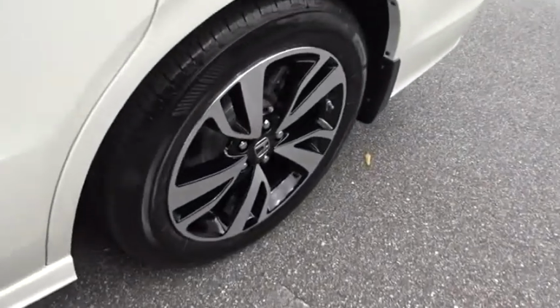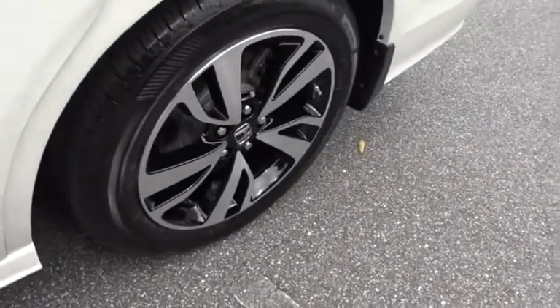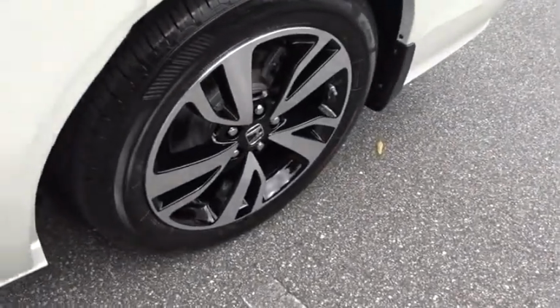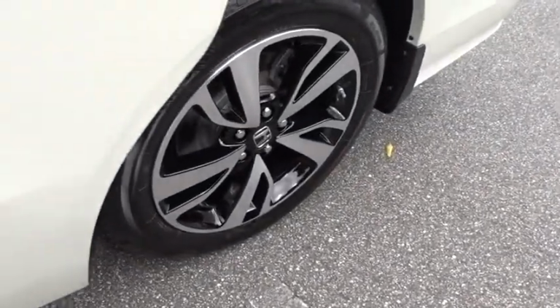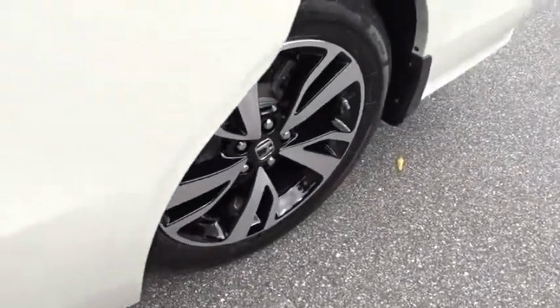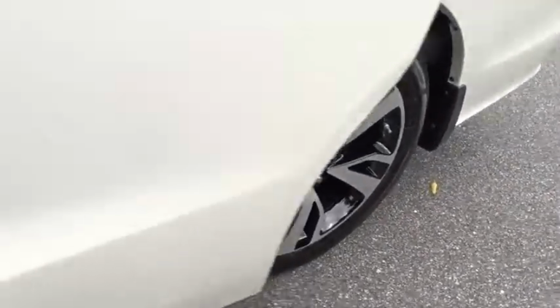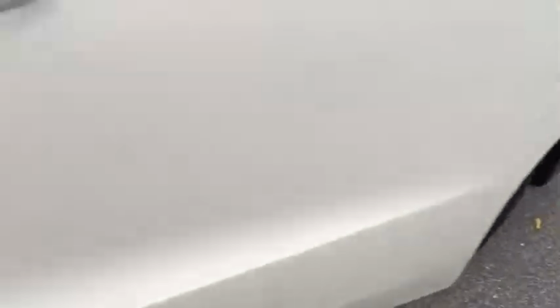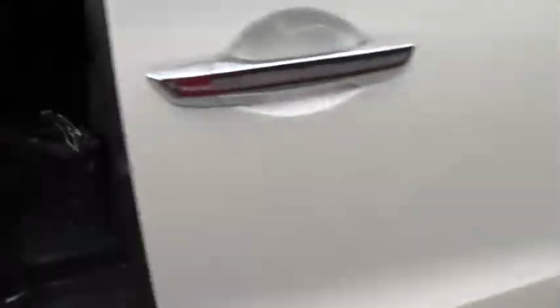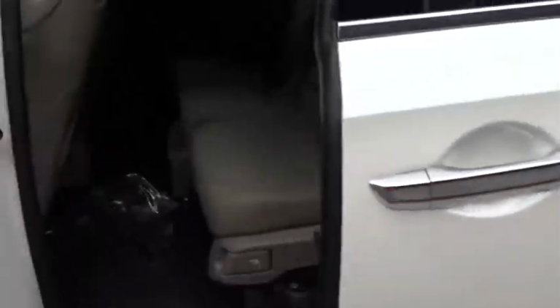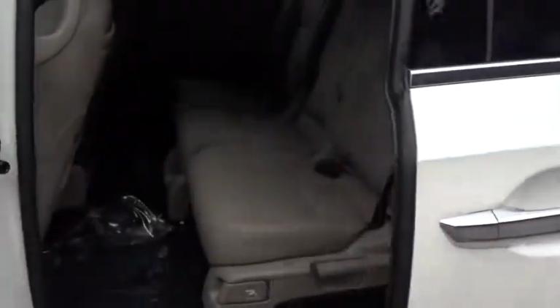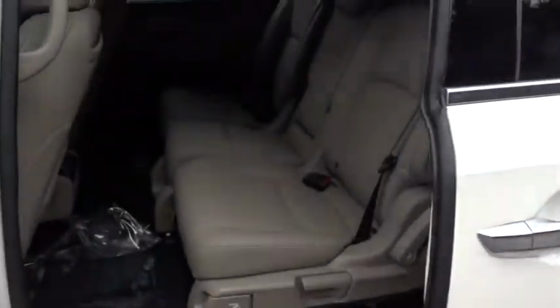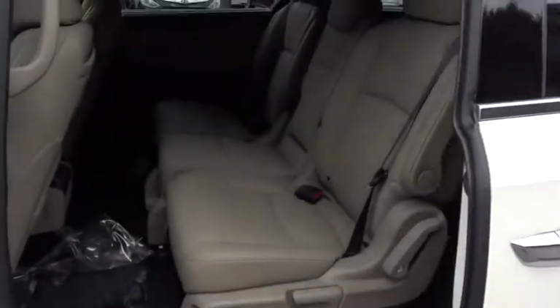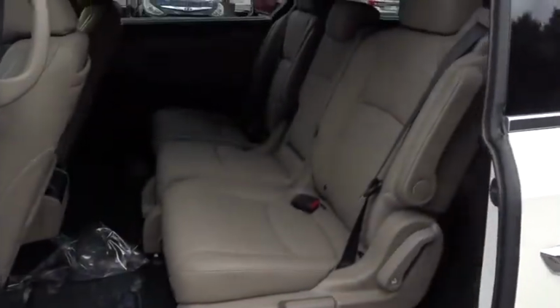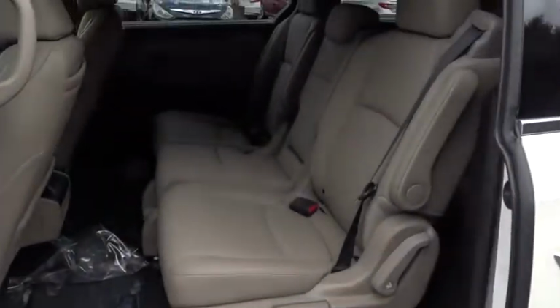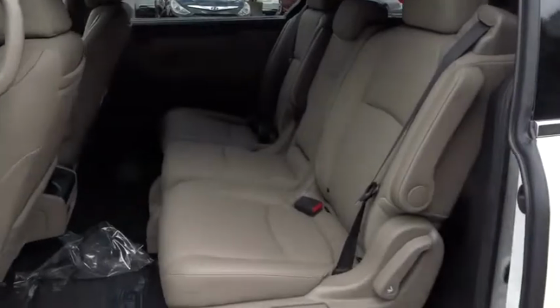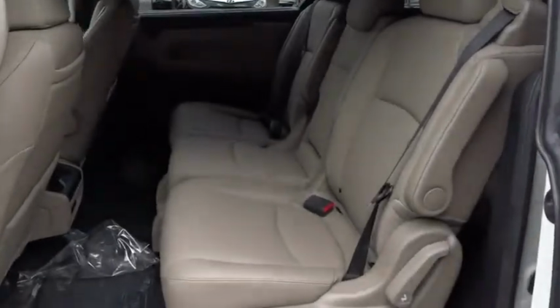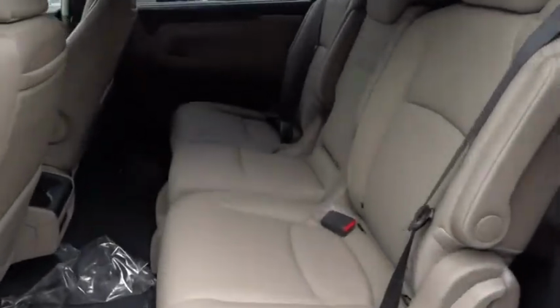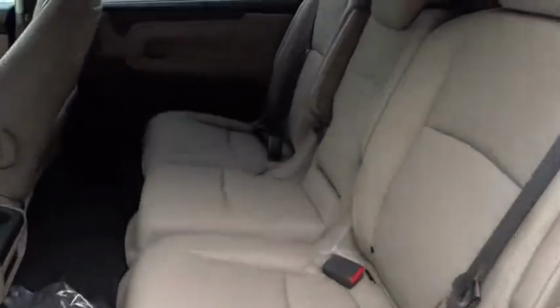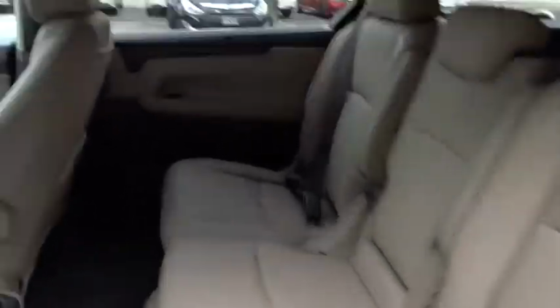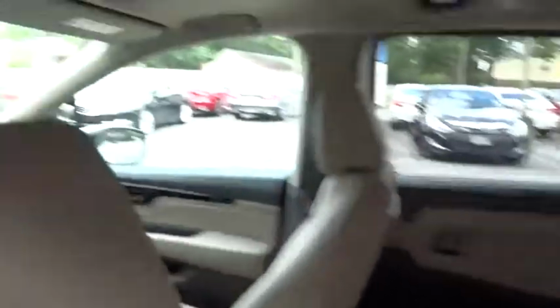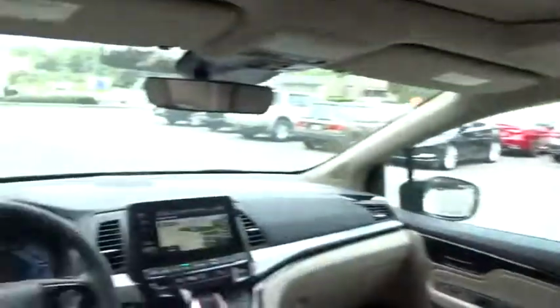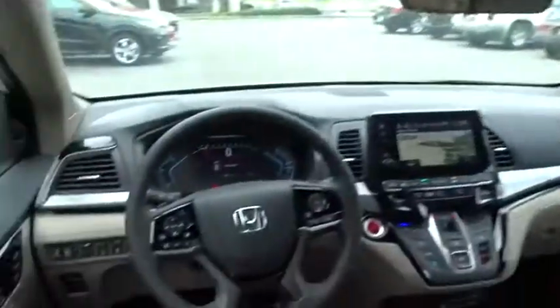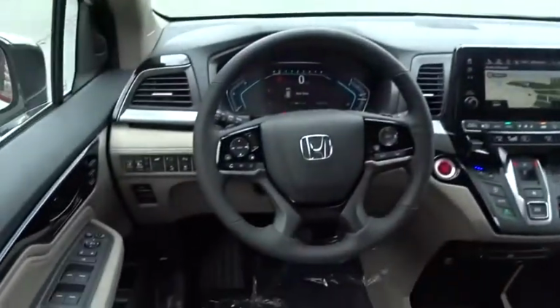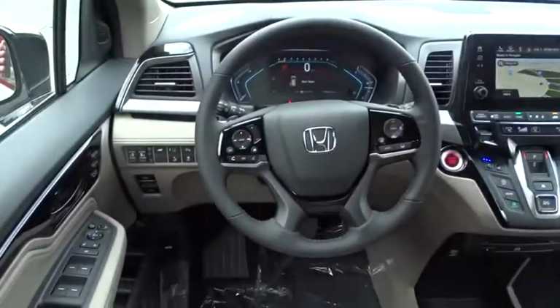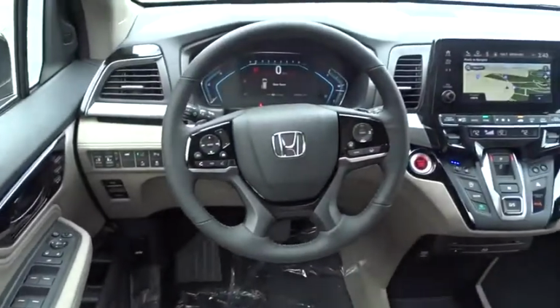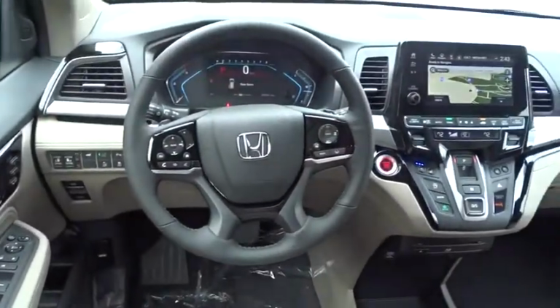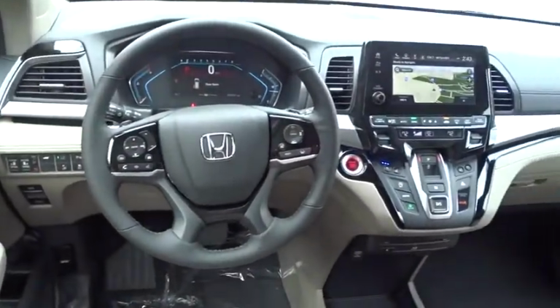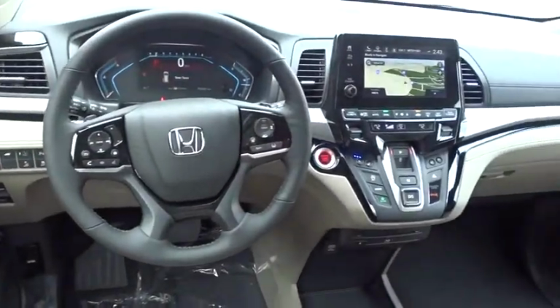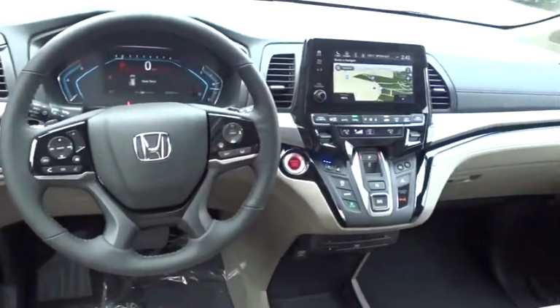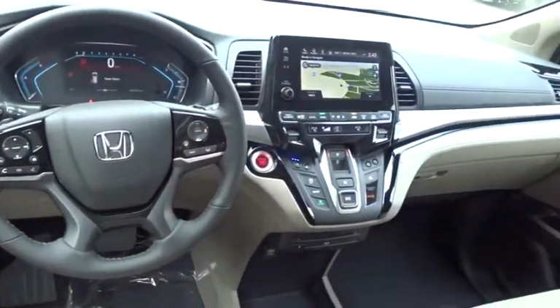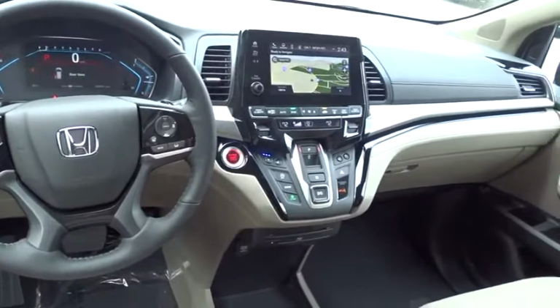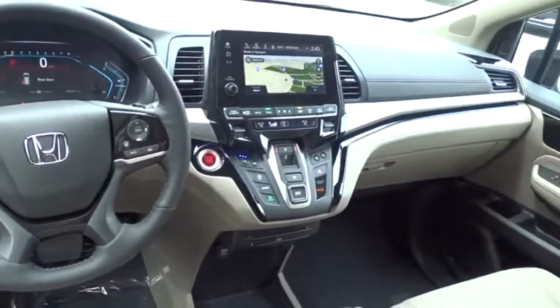Backup camera, leather wrapped steering wheel, Bluetooth, adjustable steering wheel, power steering, keyless start, auto dimming rear view mirror, floor mats, four wheel disc brakes.